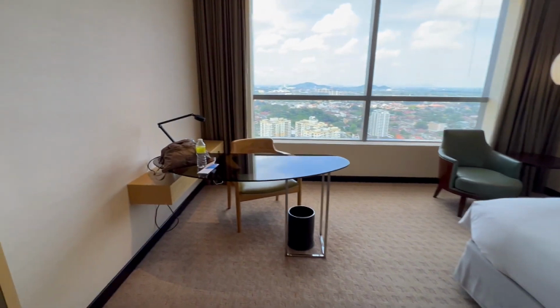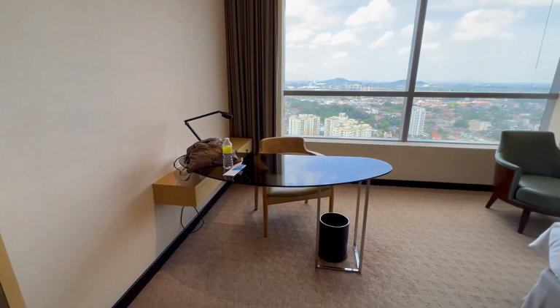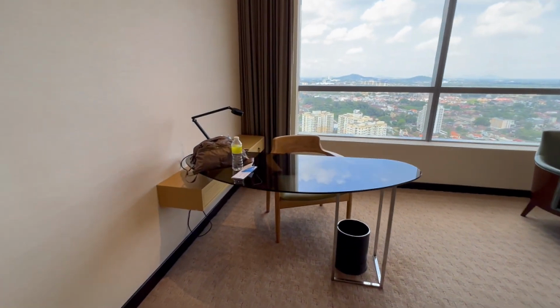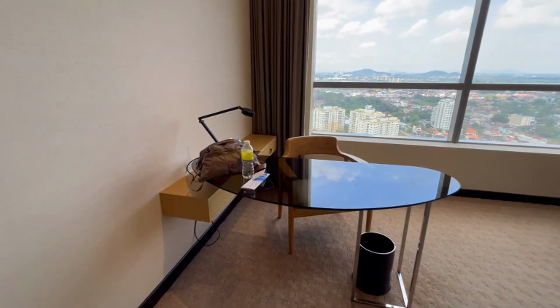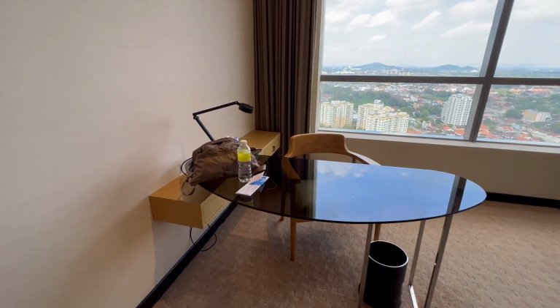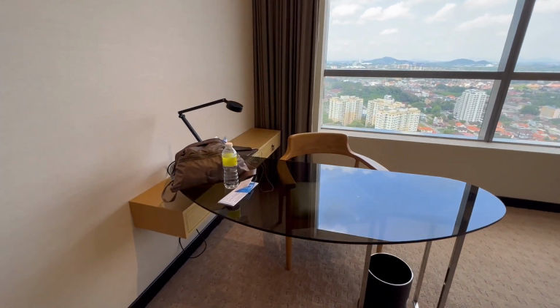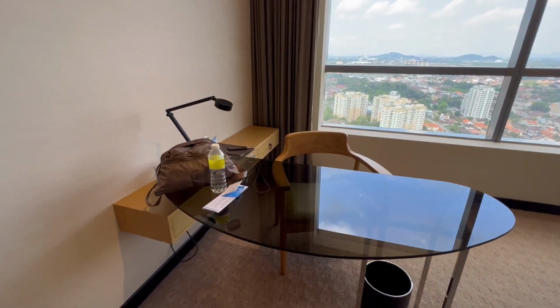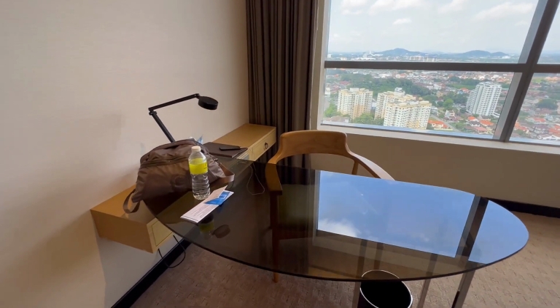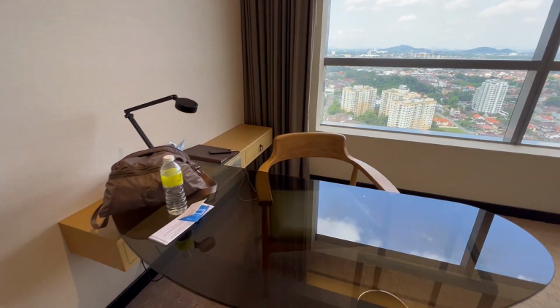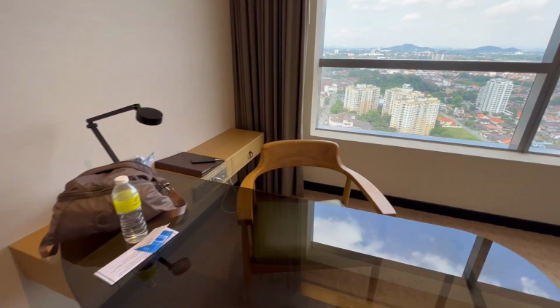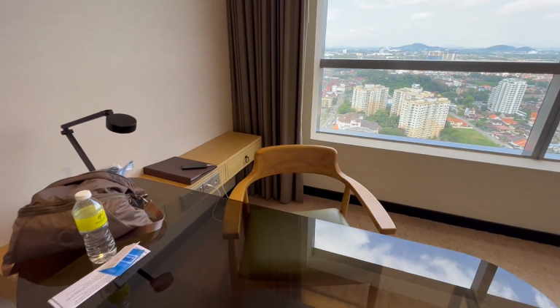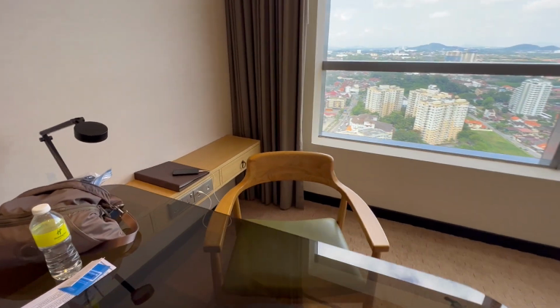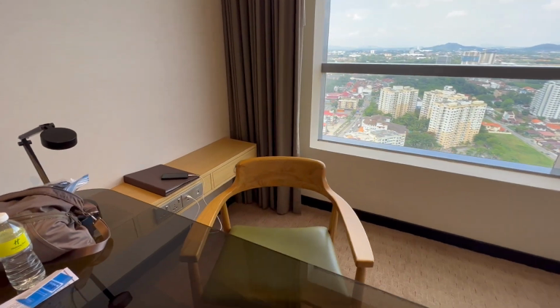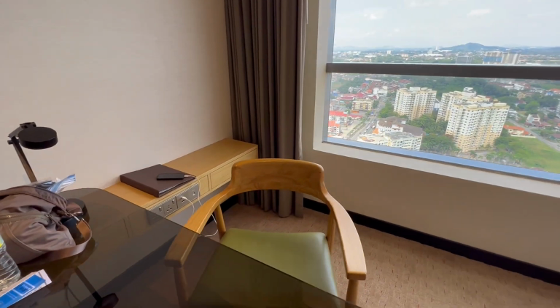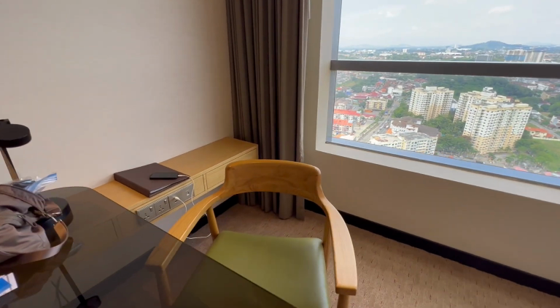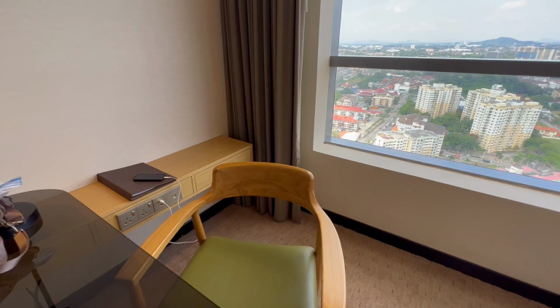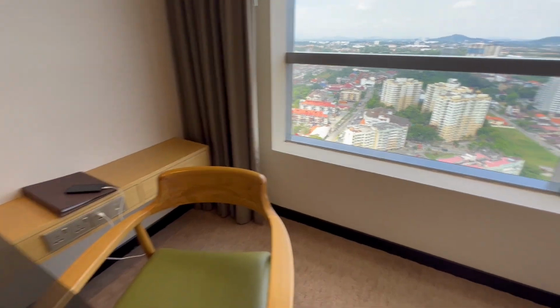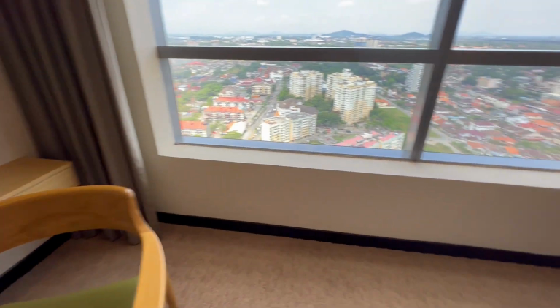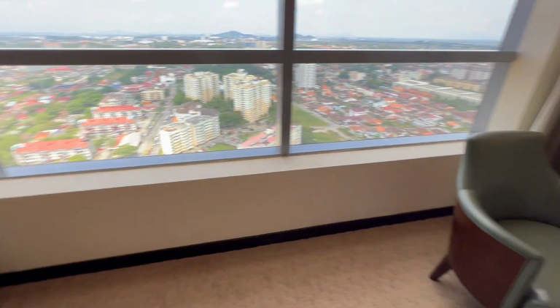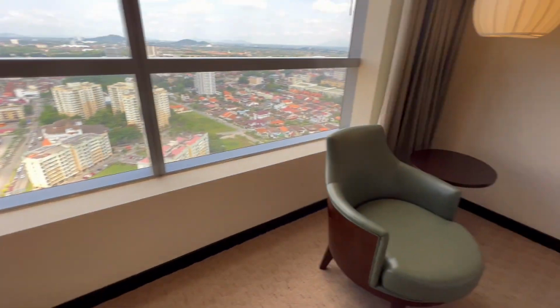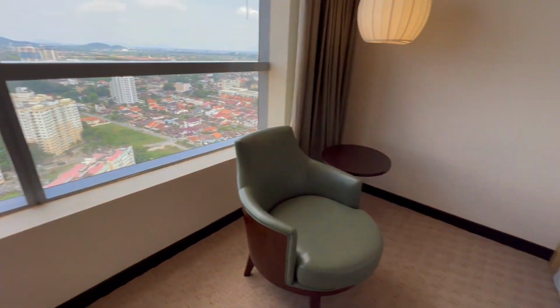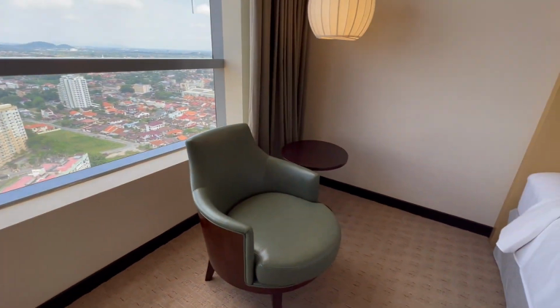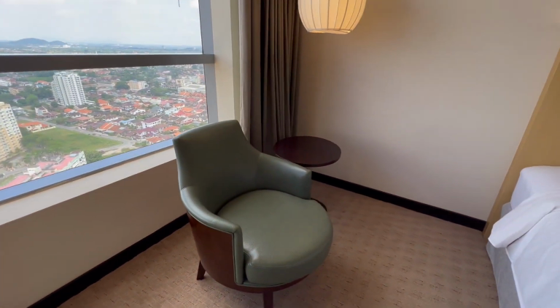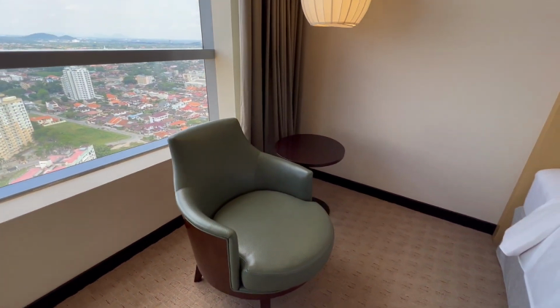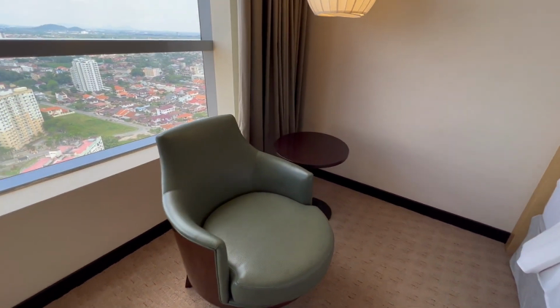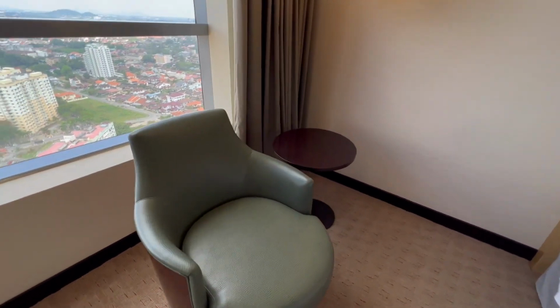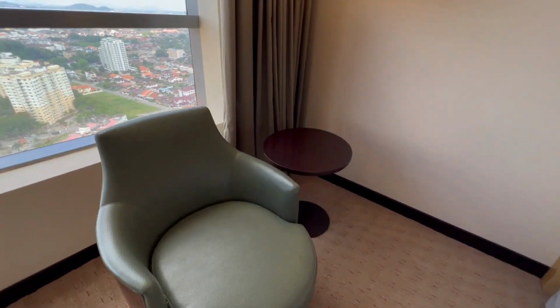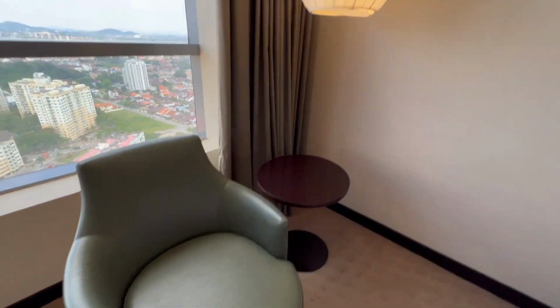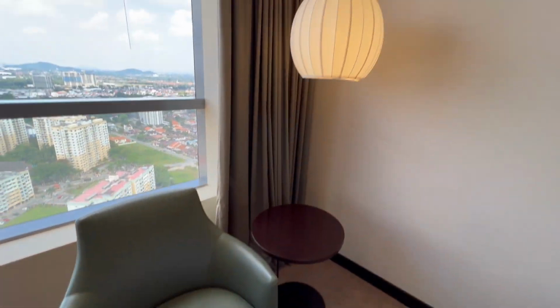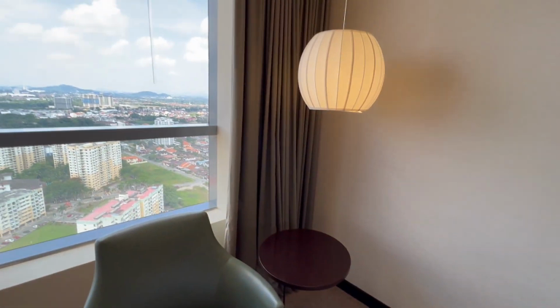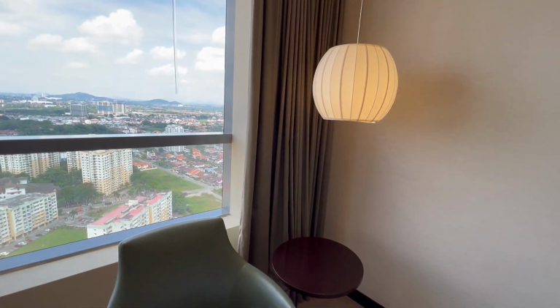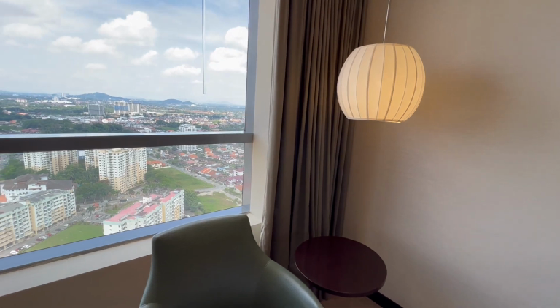You have a desk, lamp, and a chair for your work area. And then on this side is a seating area with another little table and chair.